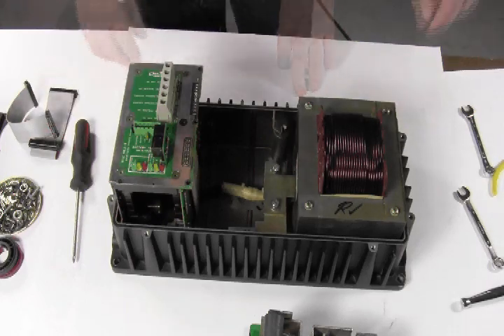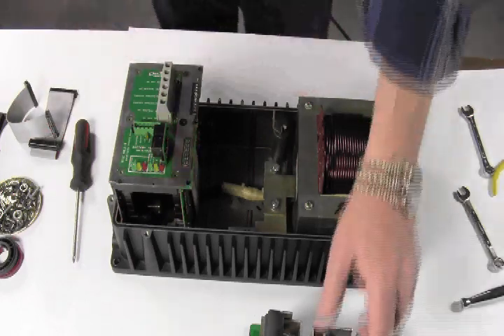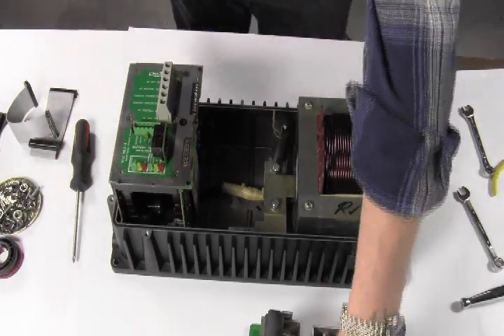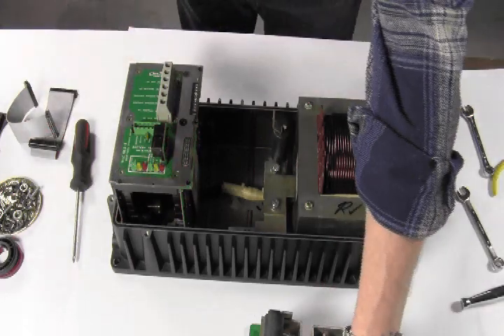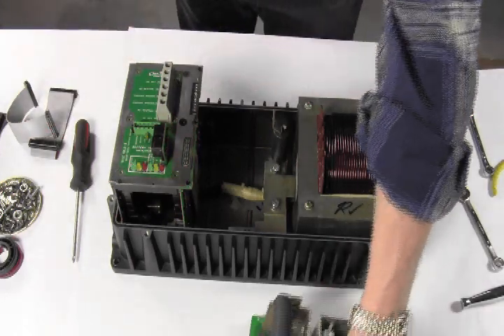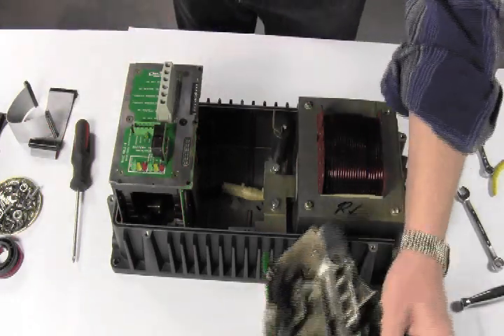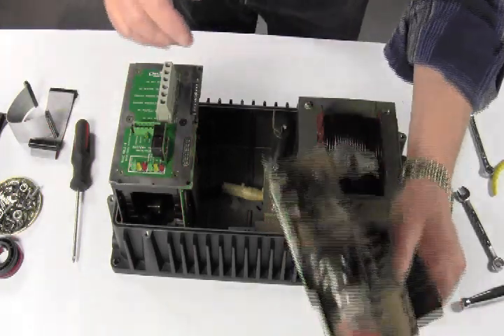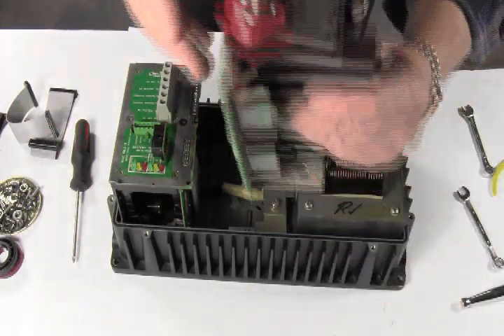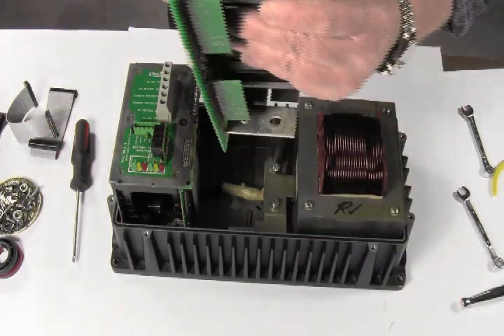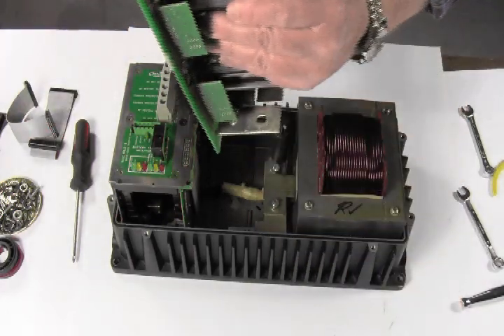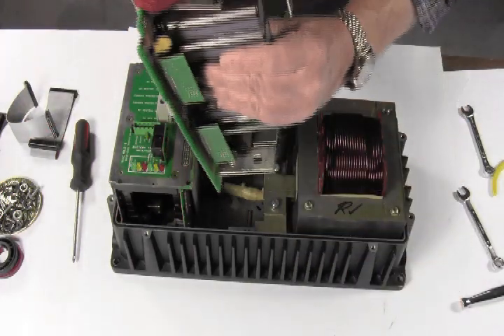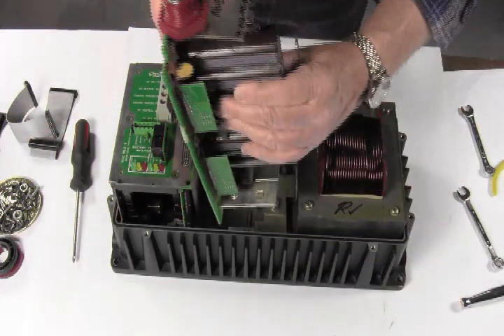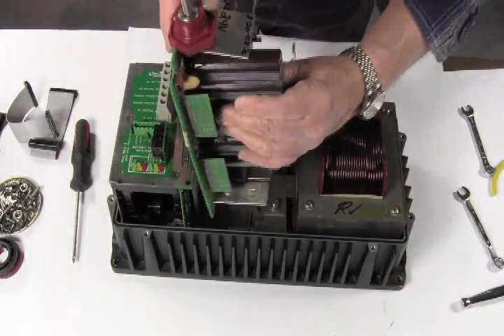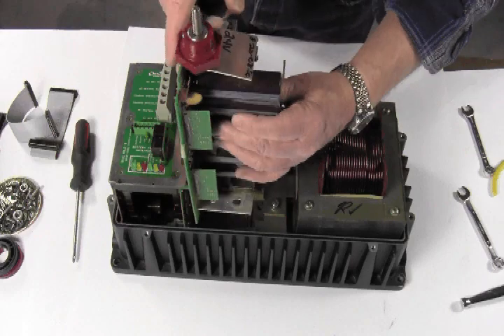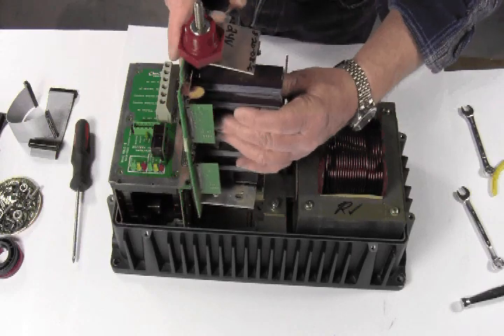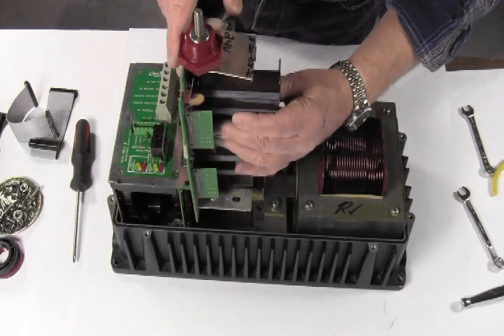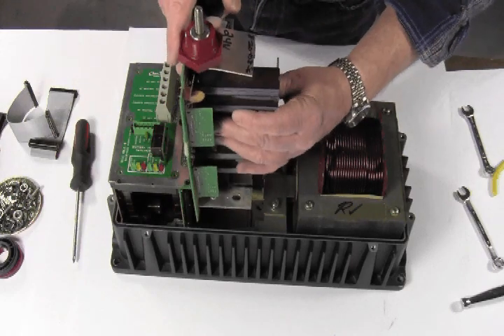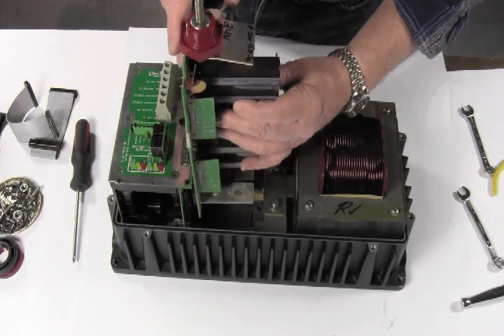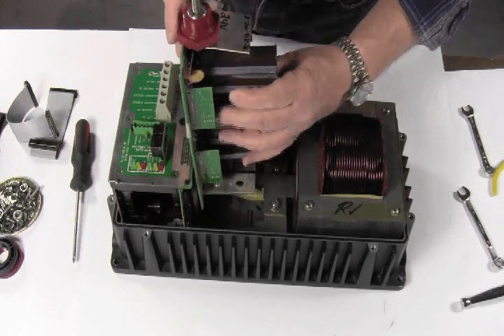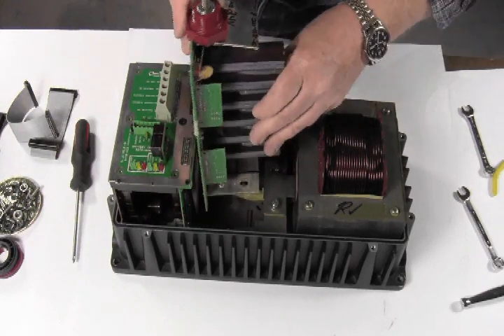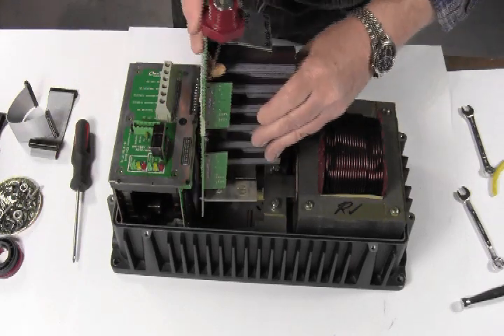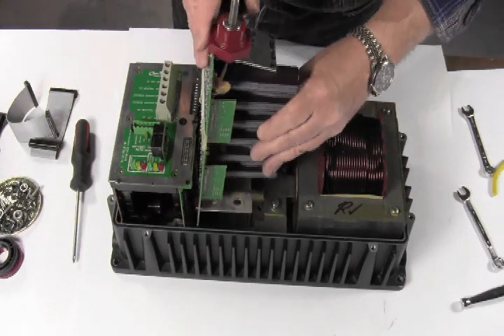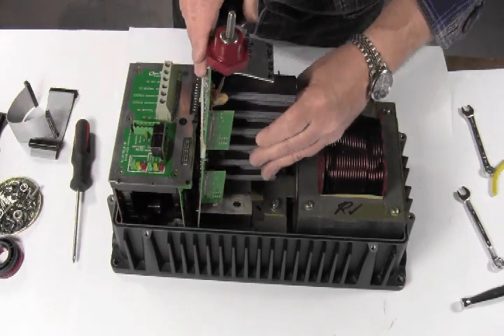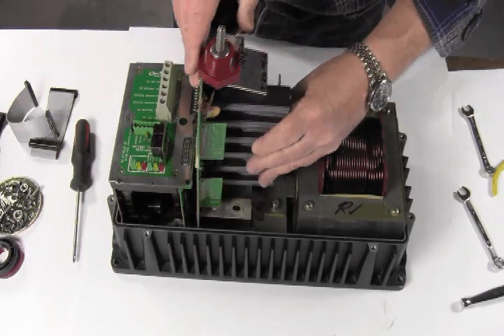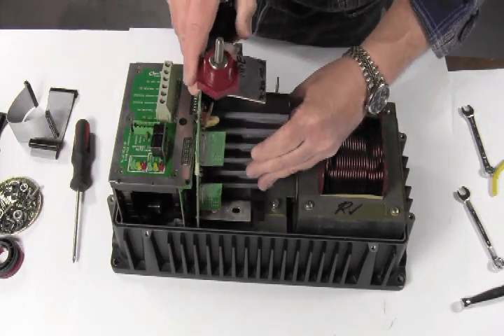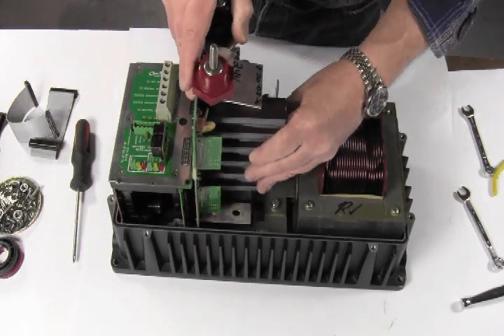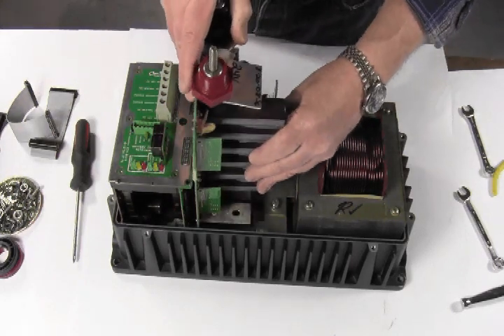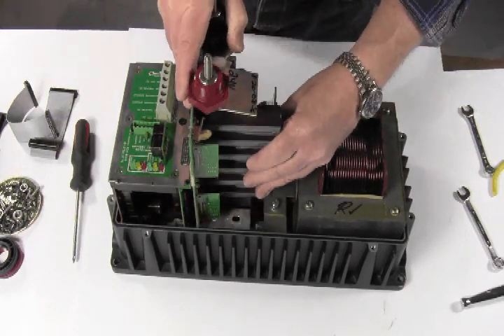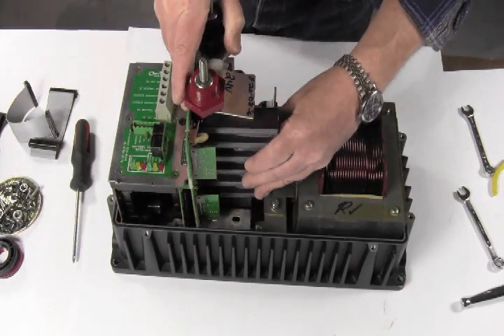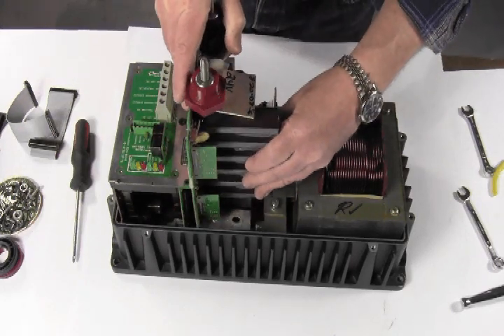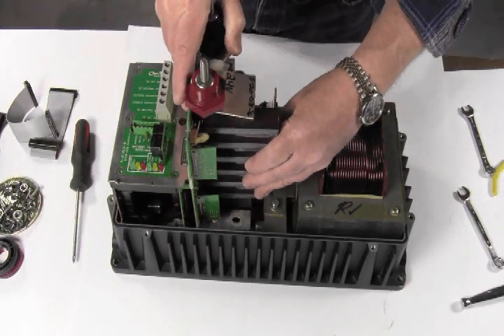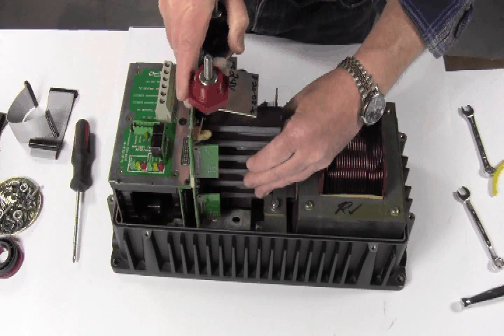Next, put the FET board into the third slot. Make sure all boards are in the slots because if they are not, there could be movement and shorting of parts.